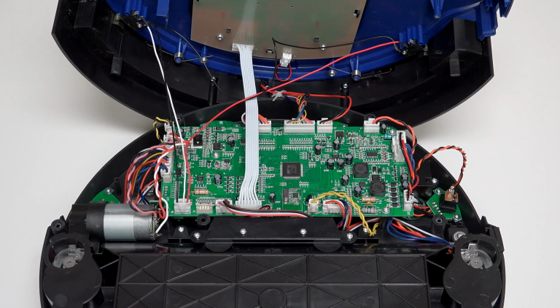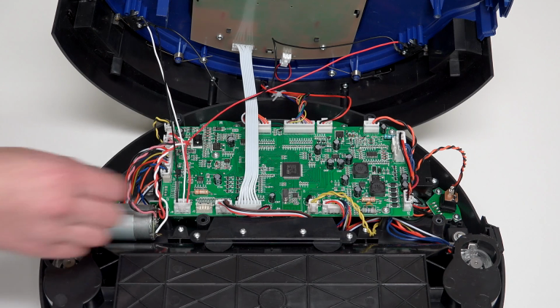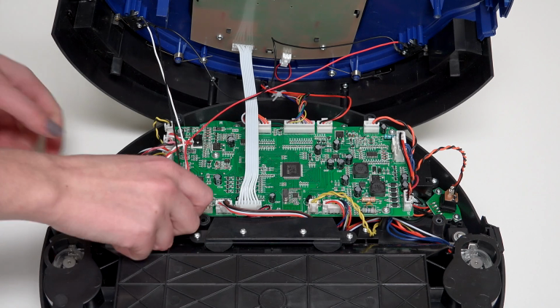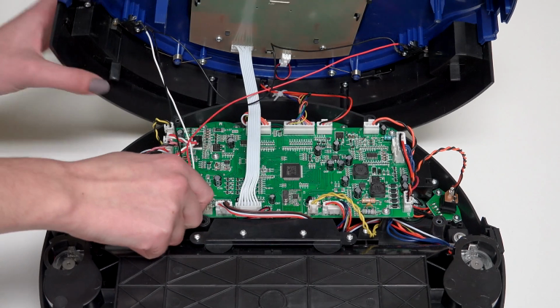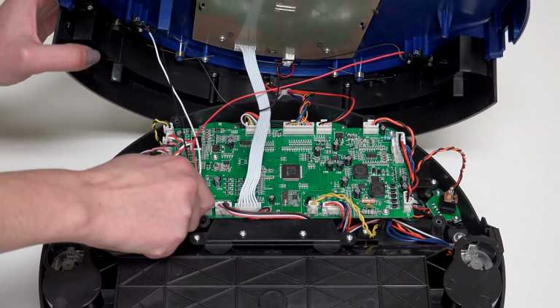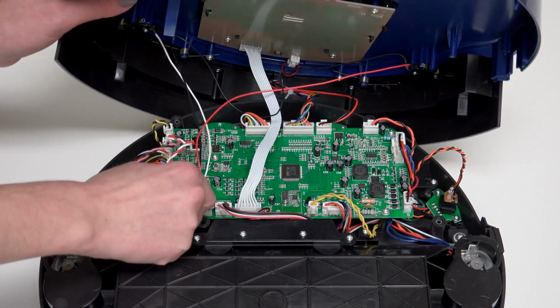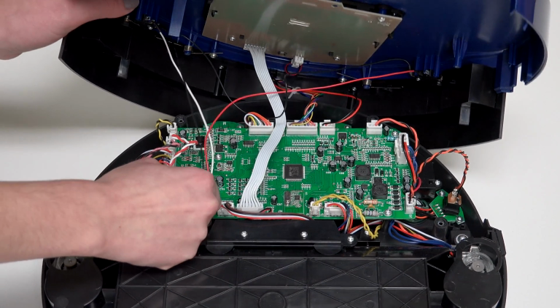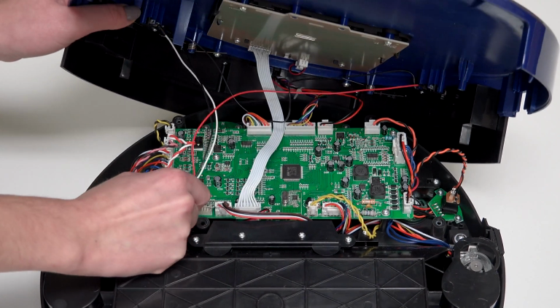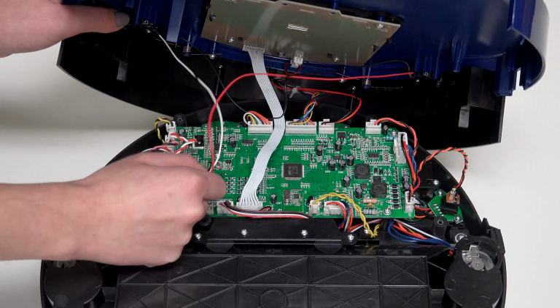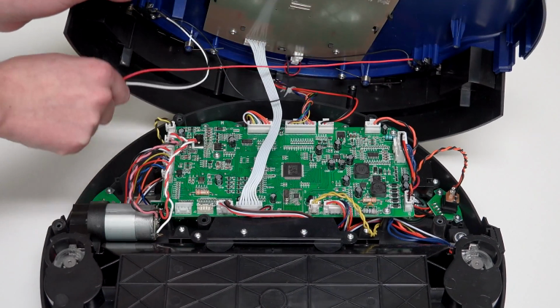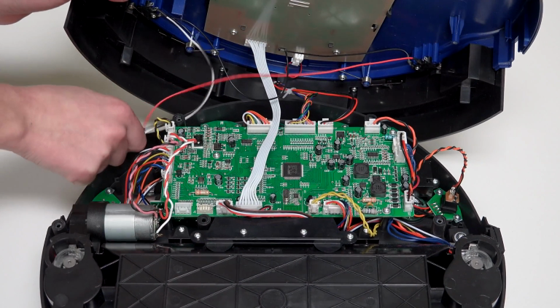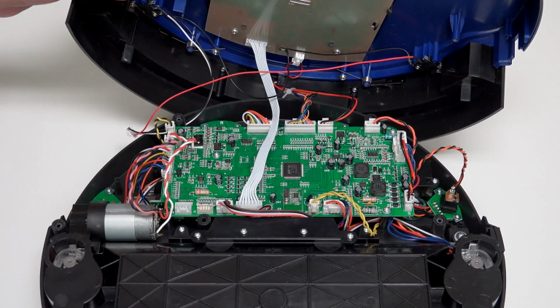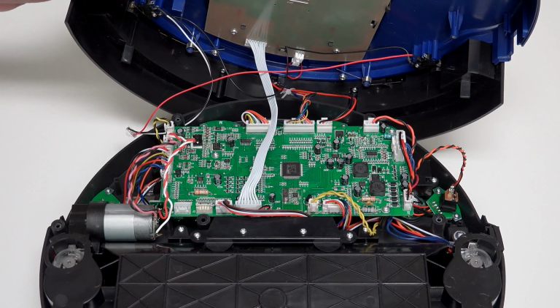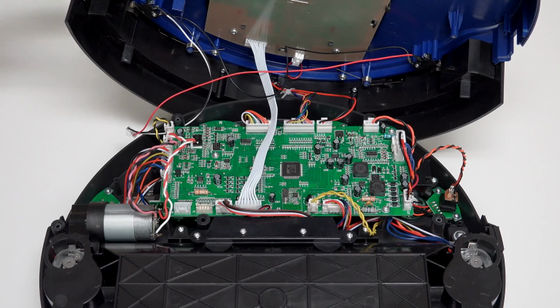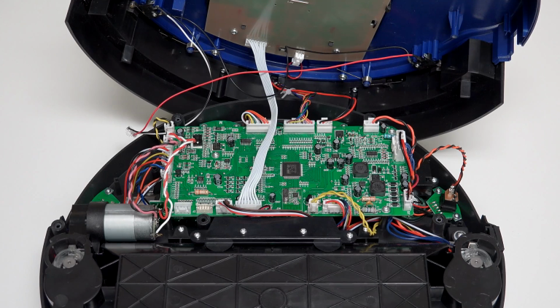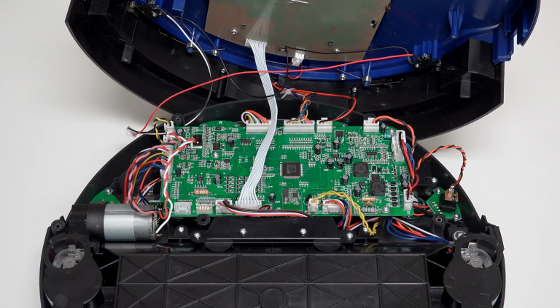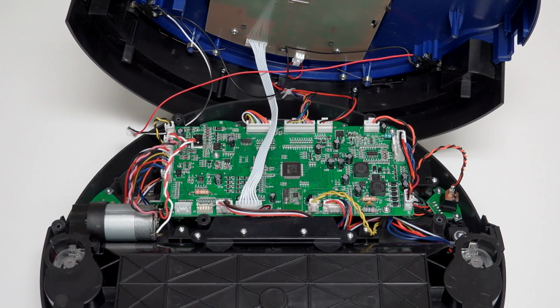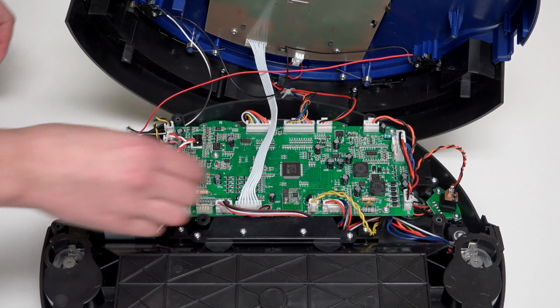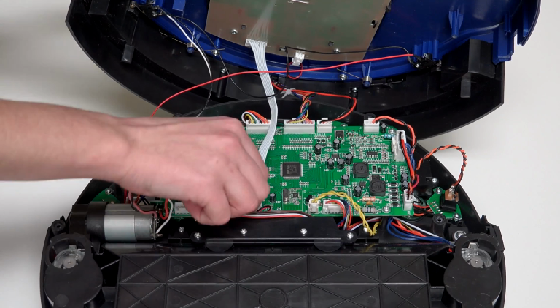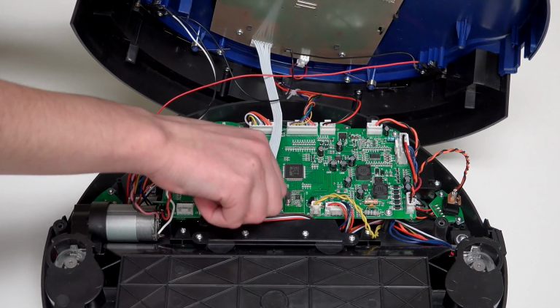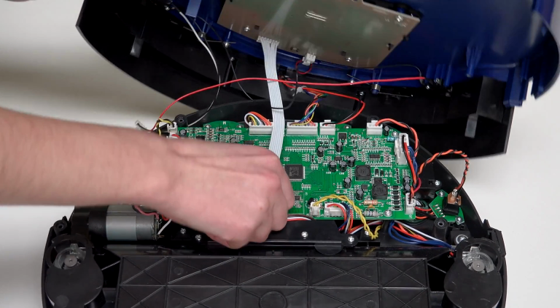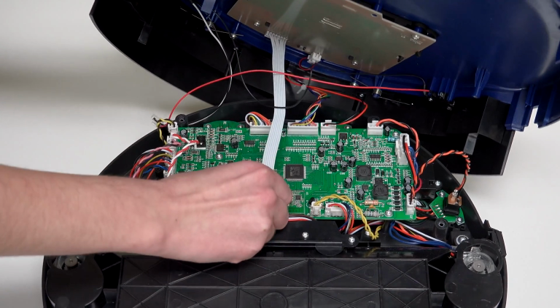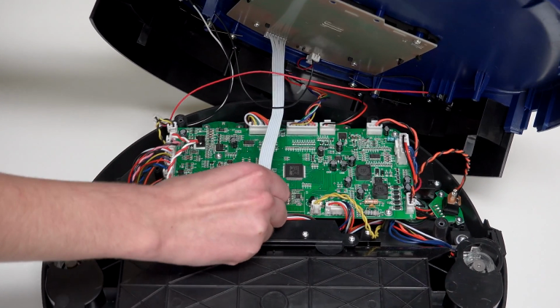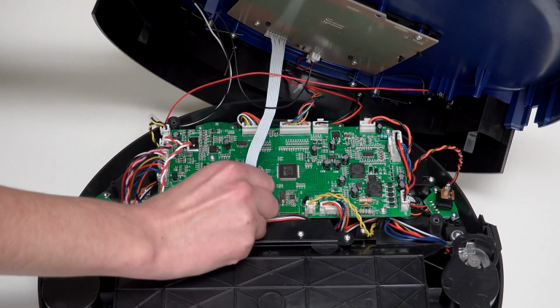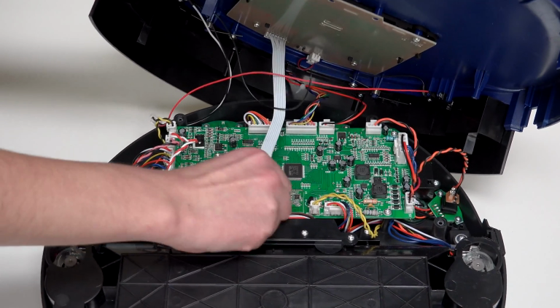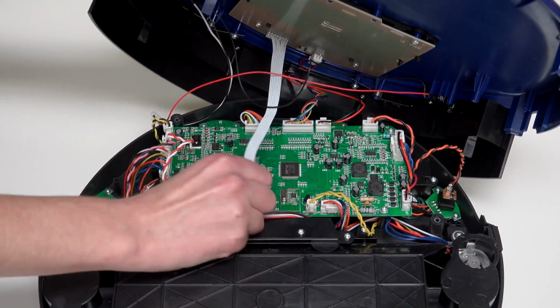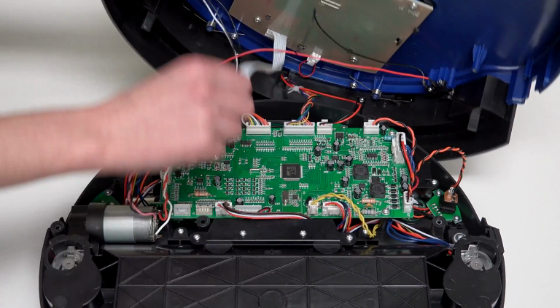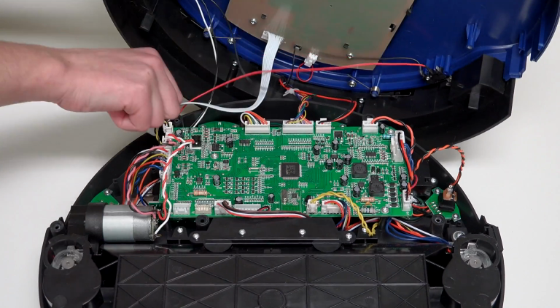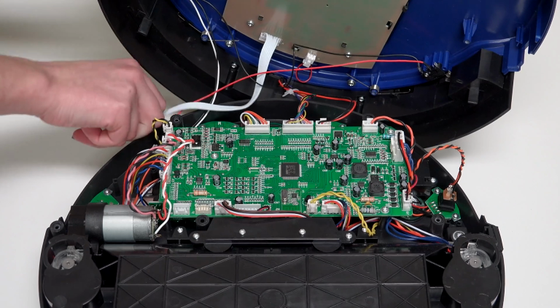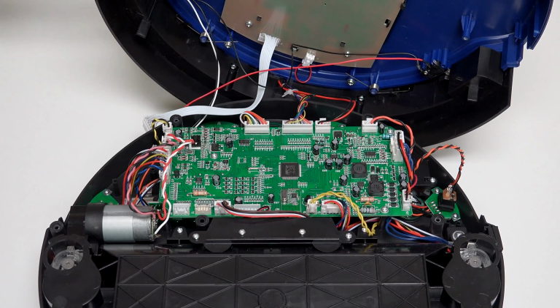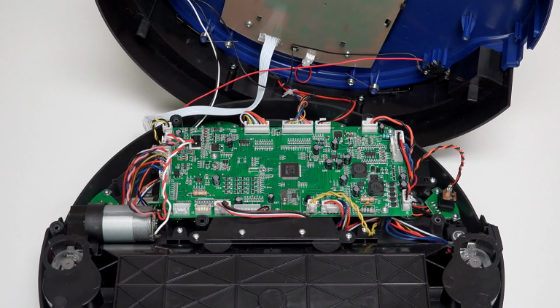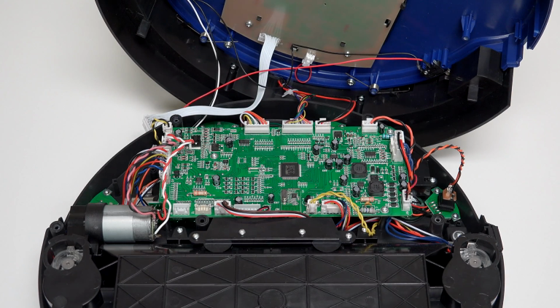To detach Bob's cover completely, disconnect 4 circuit plugs: 2 at the lower edge of the mainboard near the wheels, and 2 more at the top edge near the bumper.